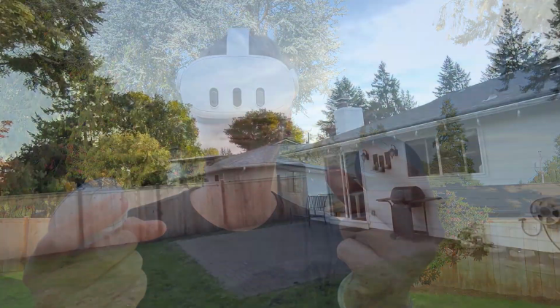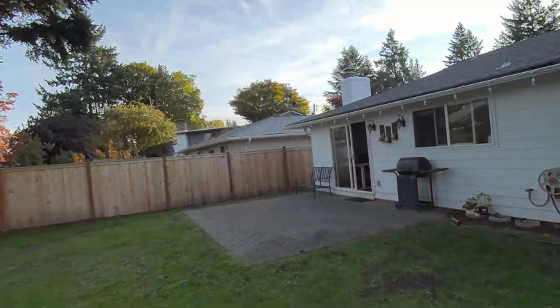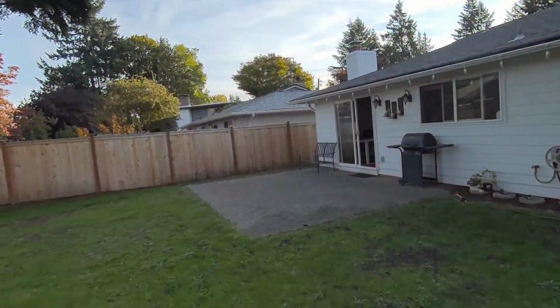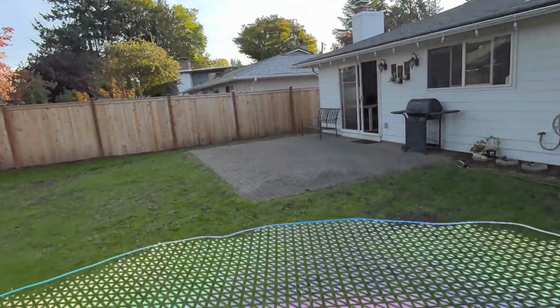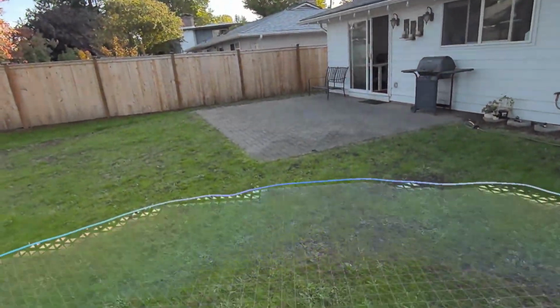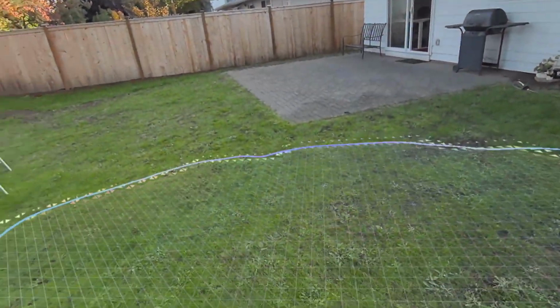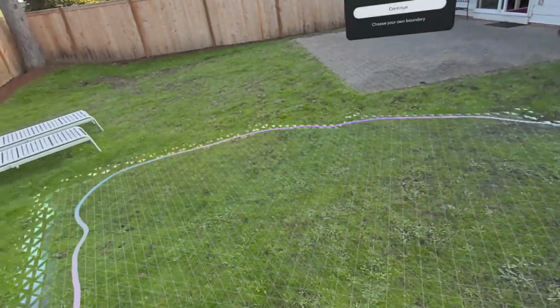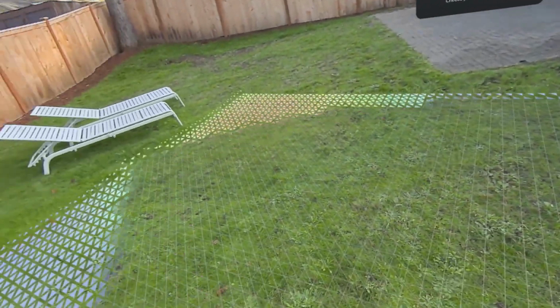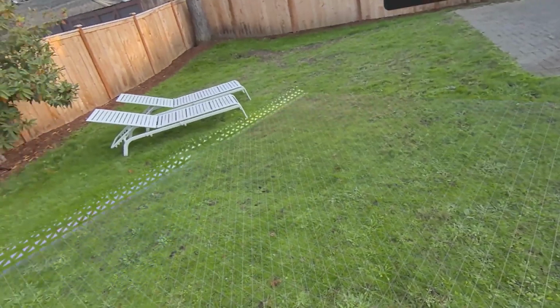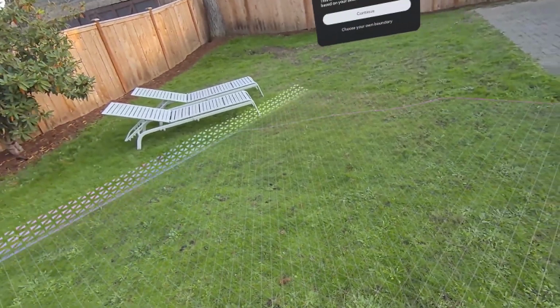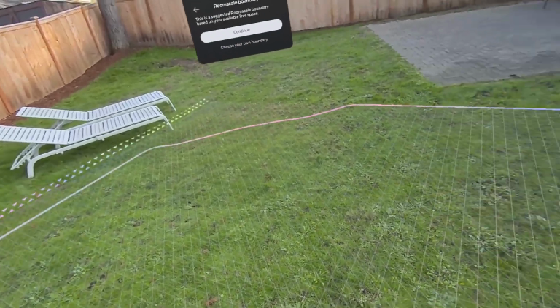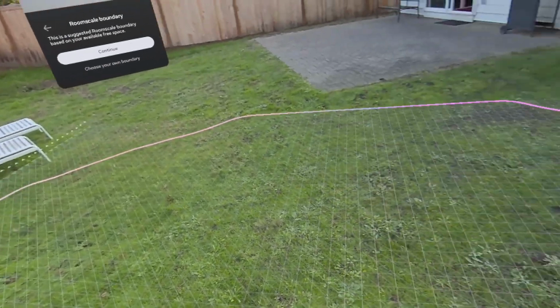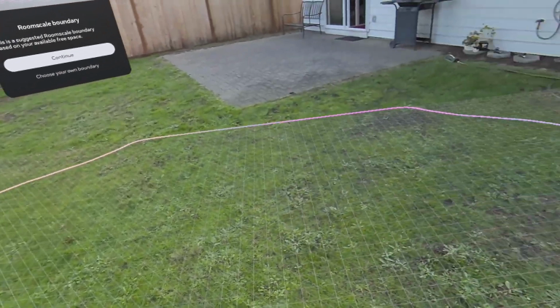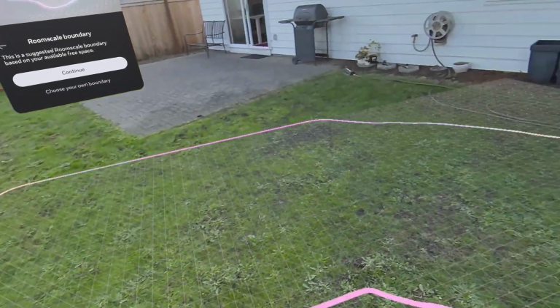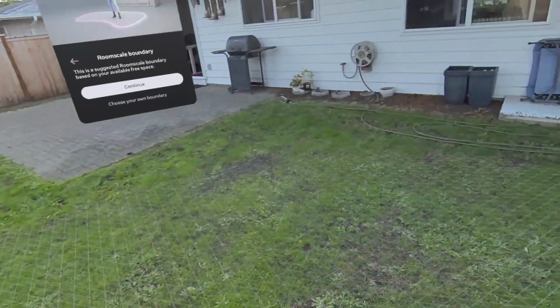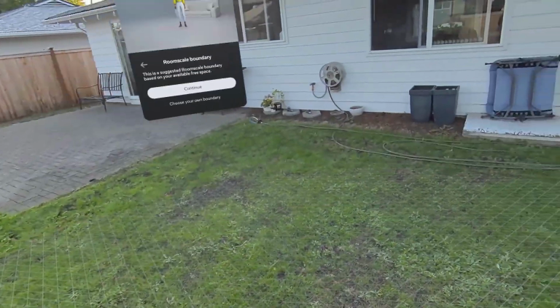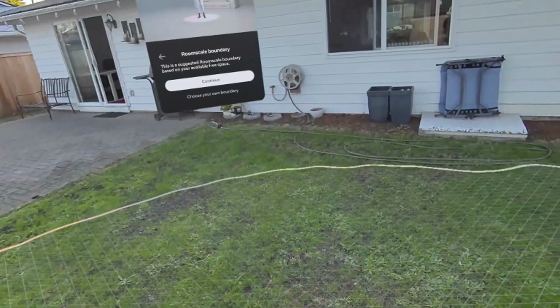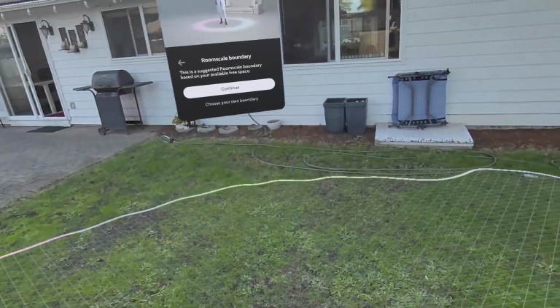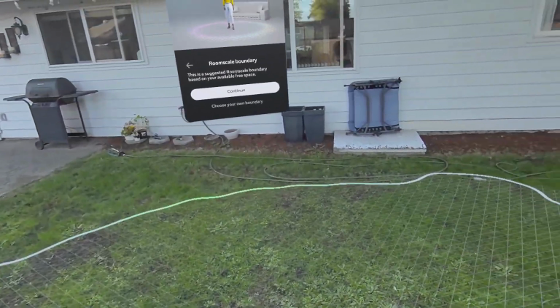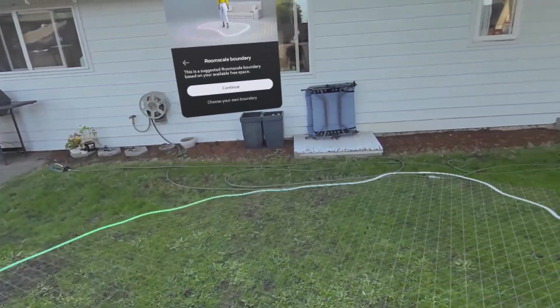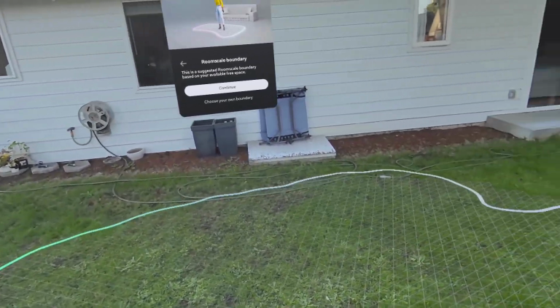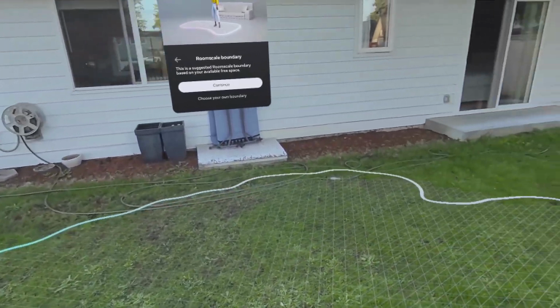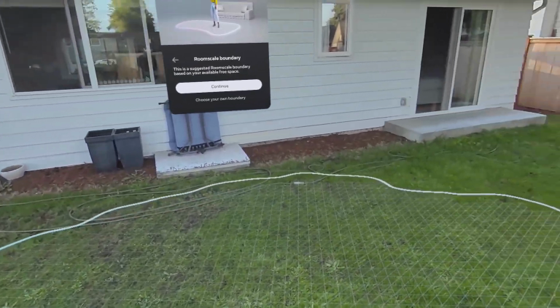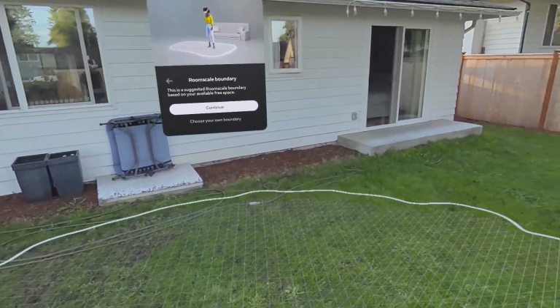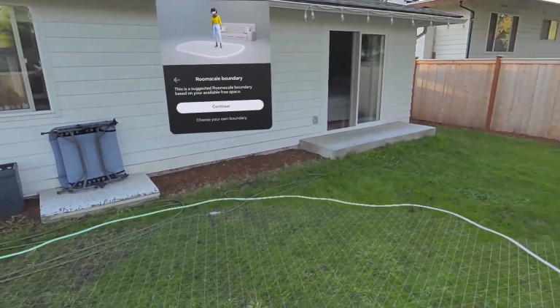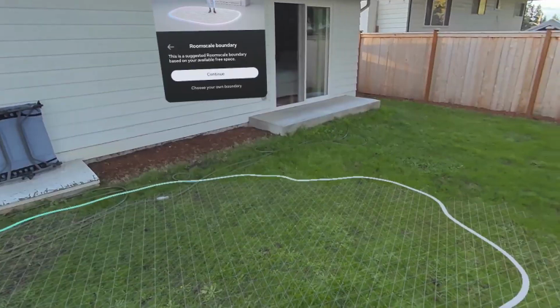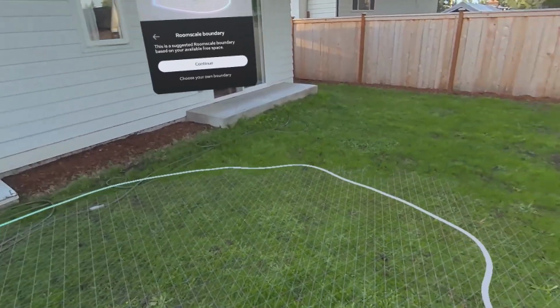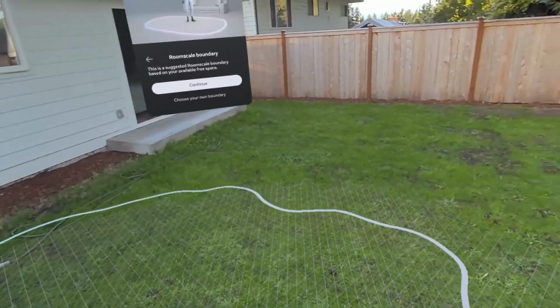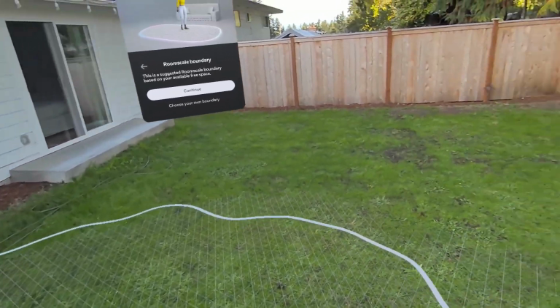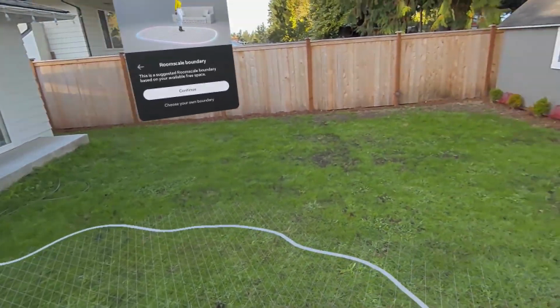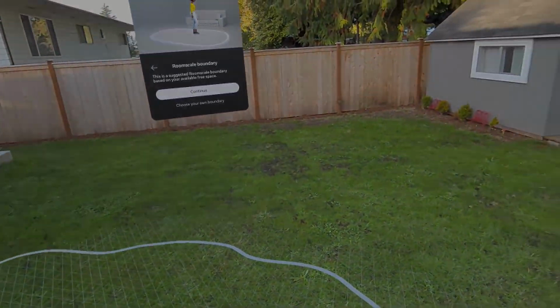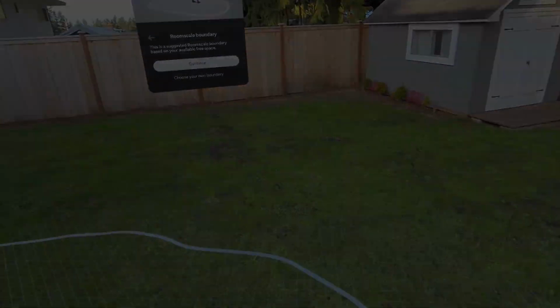Since I wanted to actually walk through the scene, I needed space. My backyard works perfectly — just set up a safe boundary and we are ready to go.